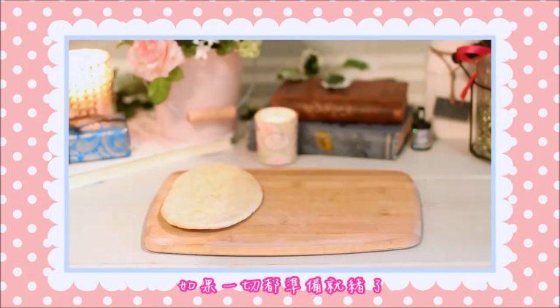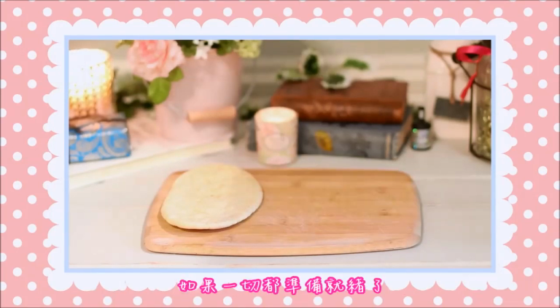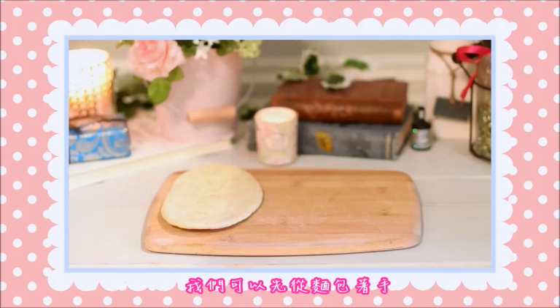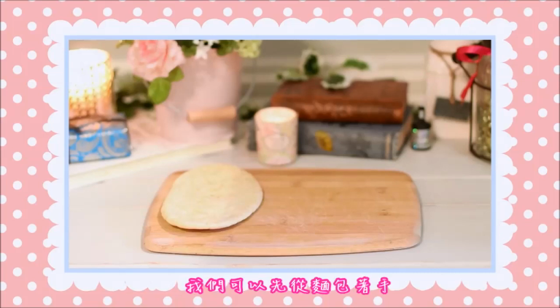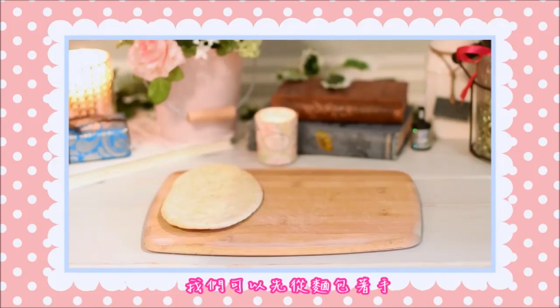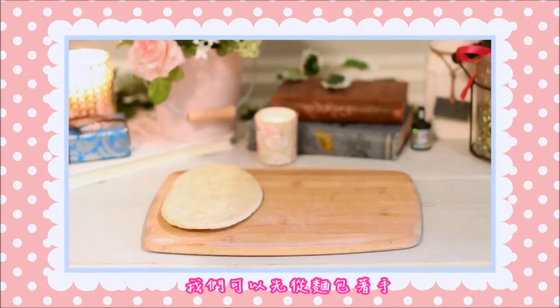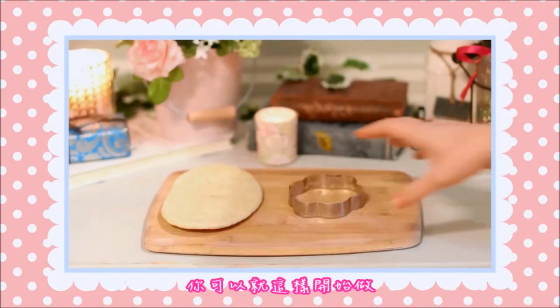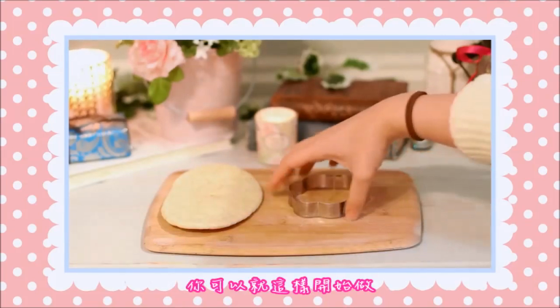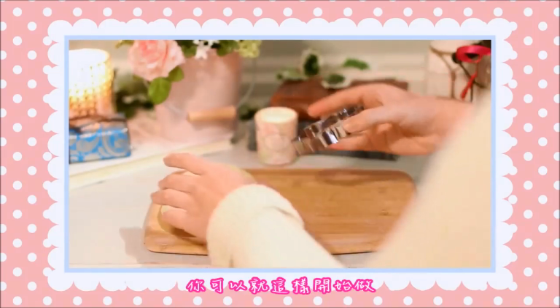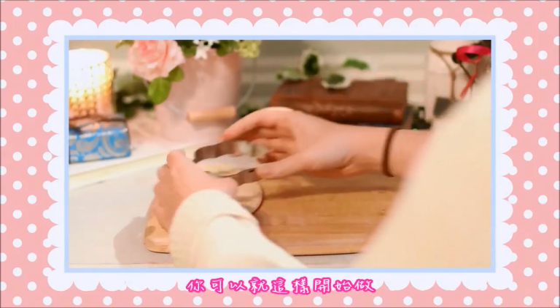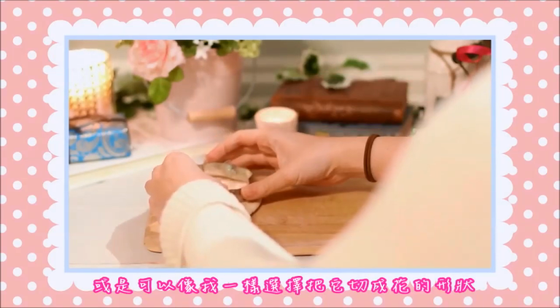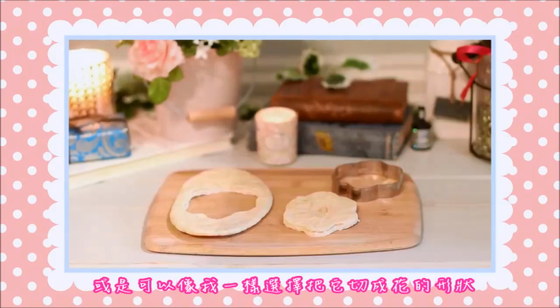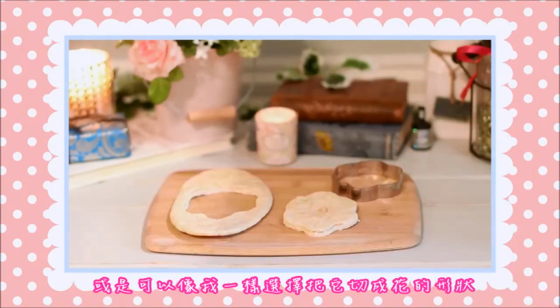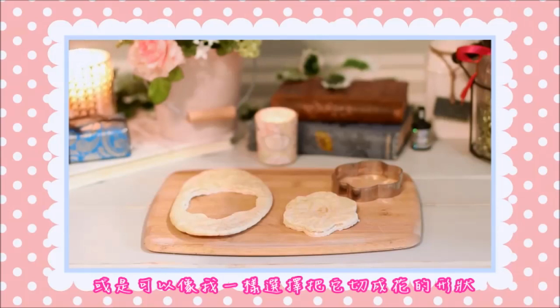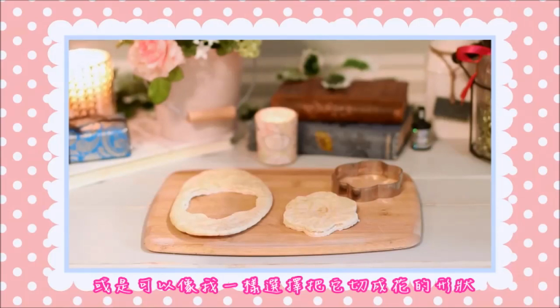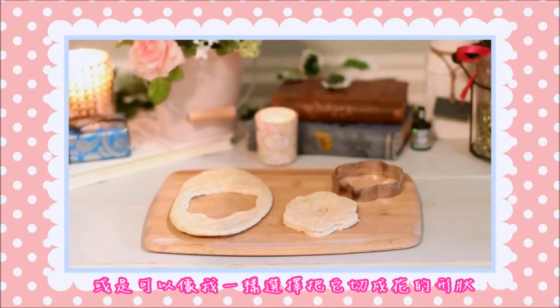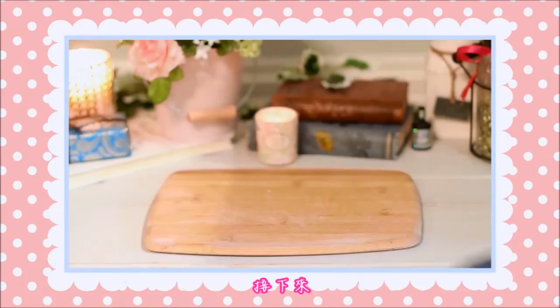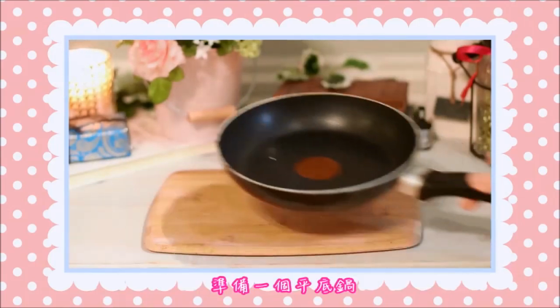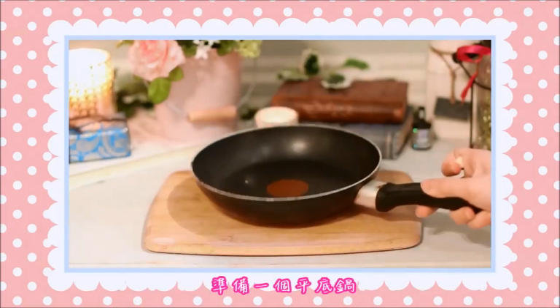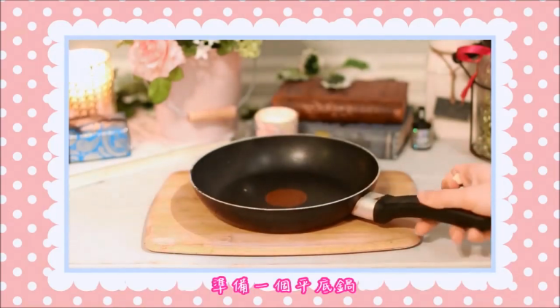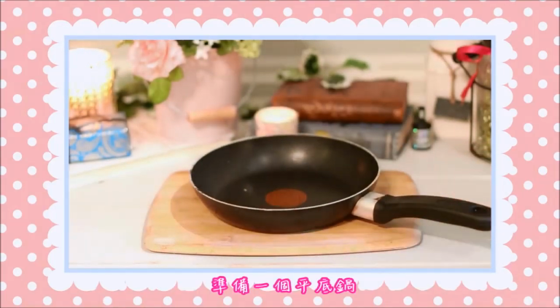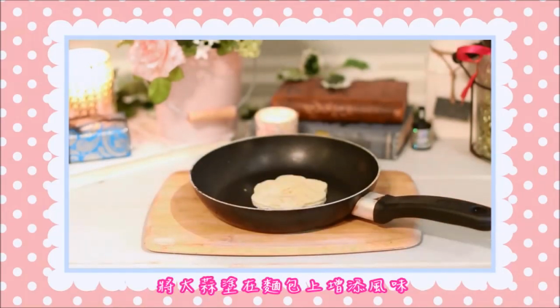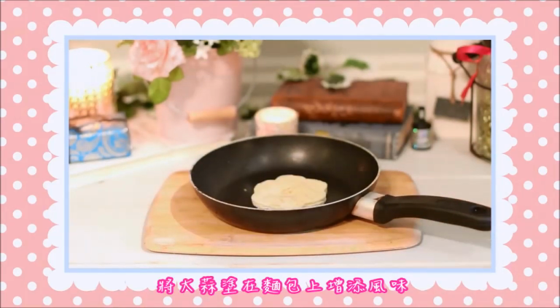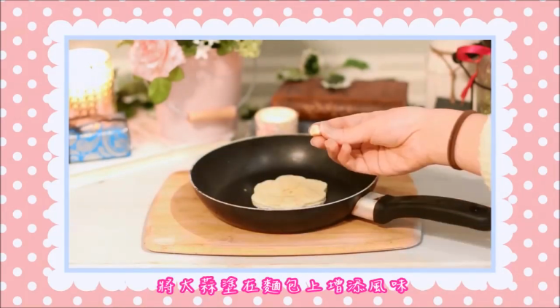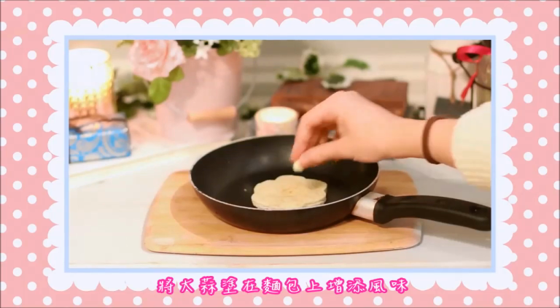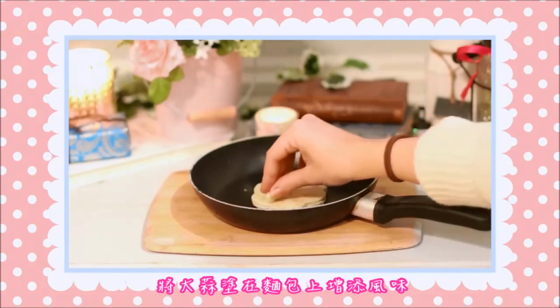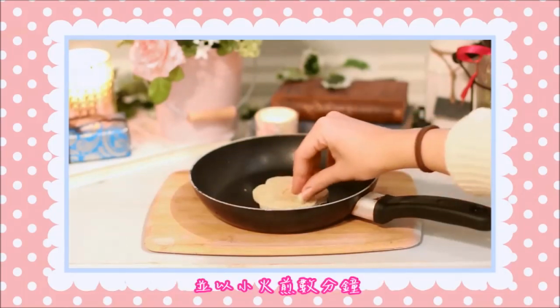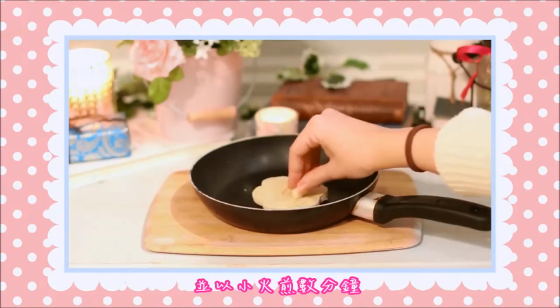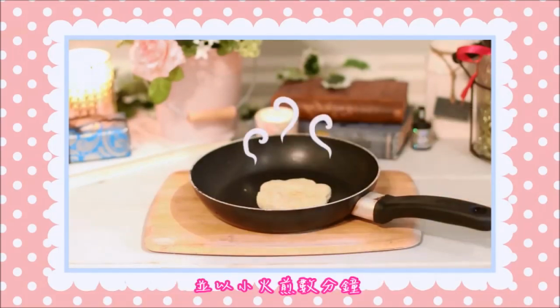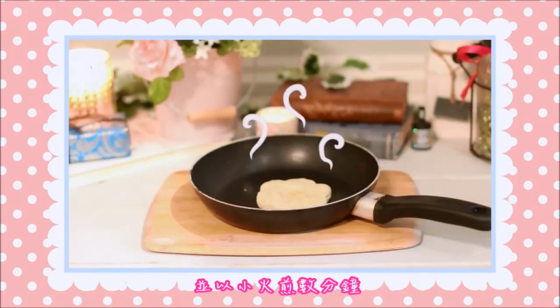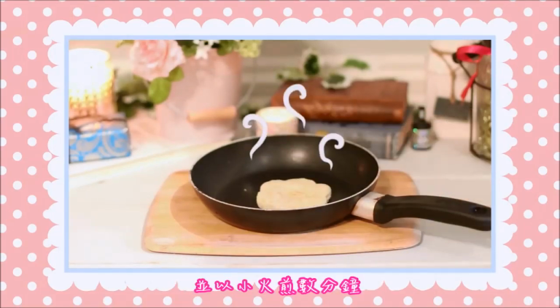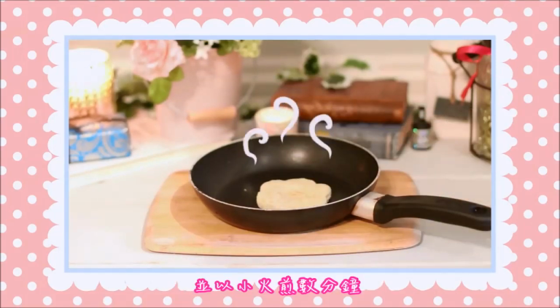When you're ready, we can begin by taking the bread, and we can either leave it as it is, or in my case, I decided to cut it into a flour shape. Either way, we then have to take a pan, spread the garlic on top for extra flavor, and then leave it on low fire for just a few minutes.